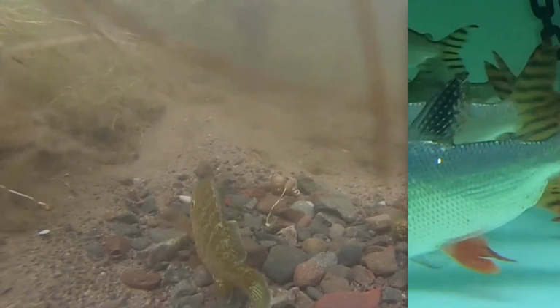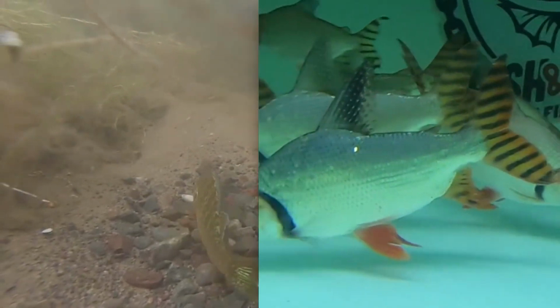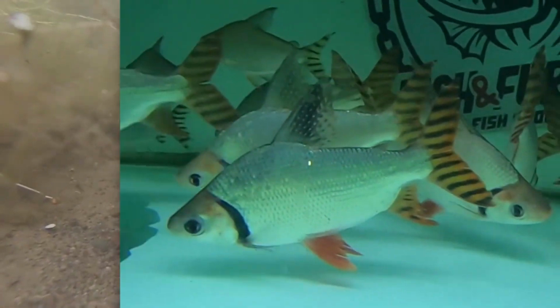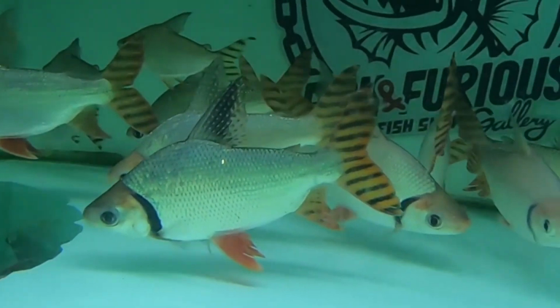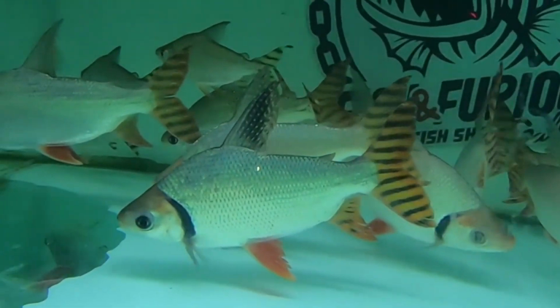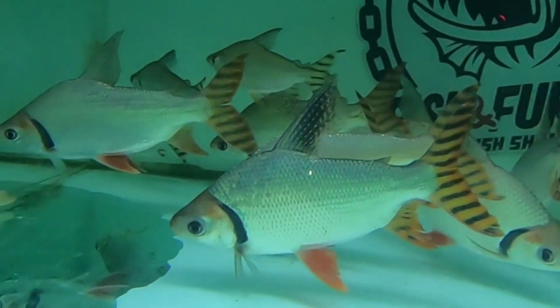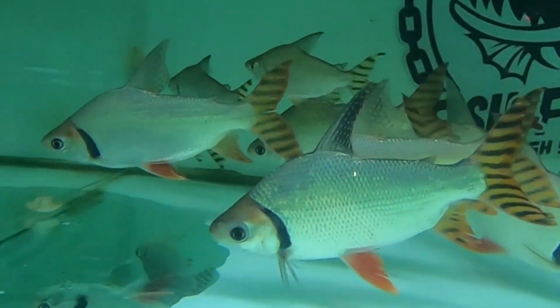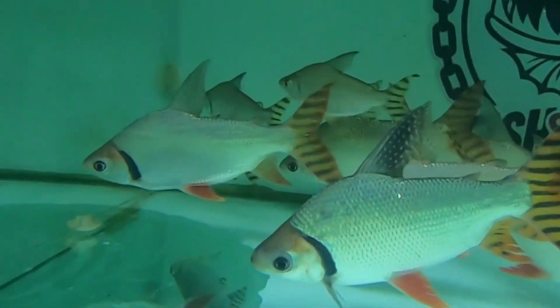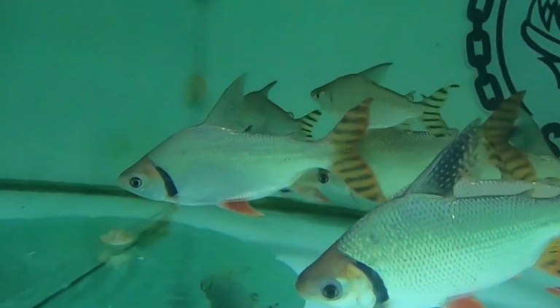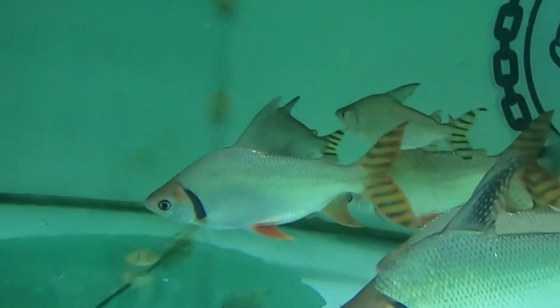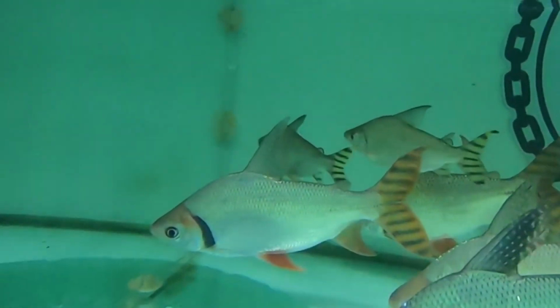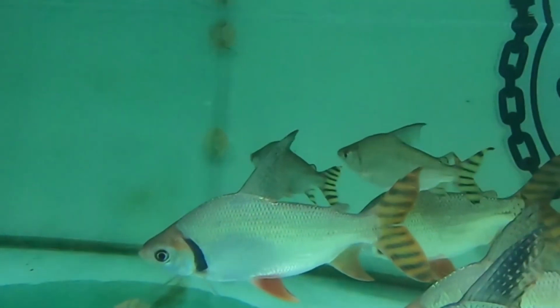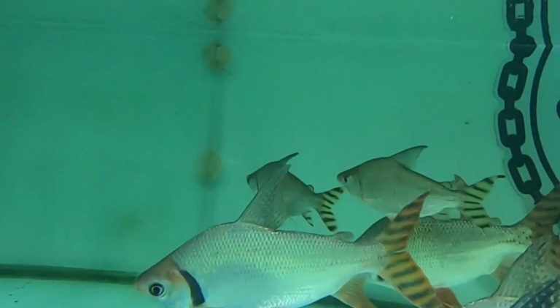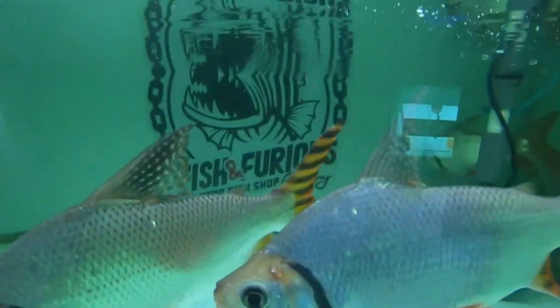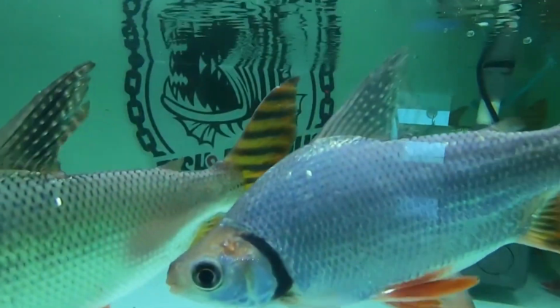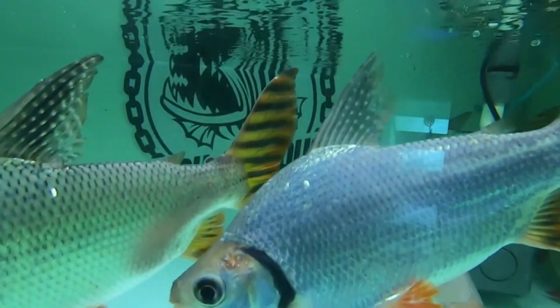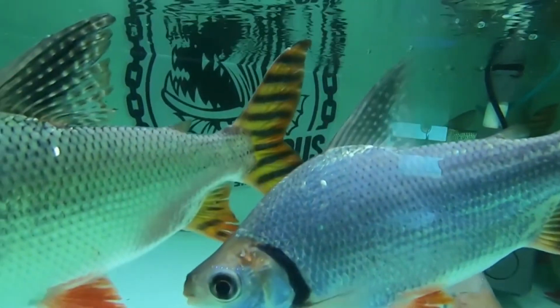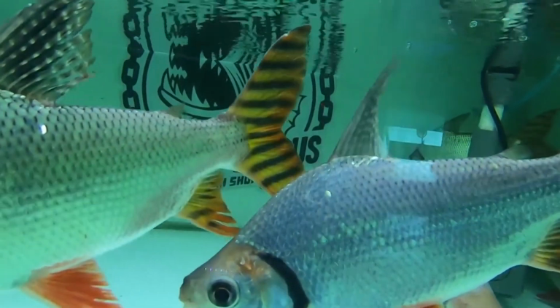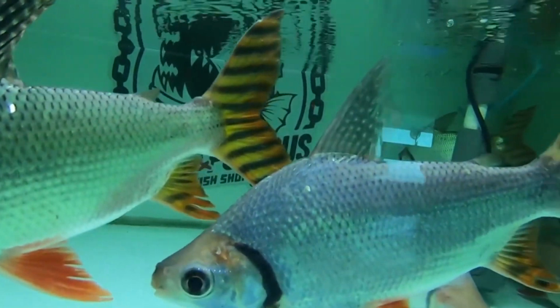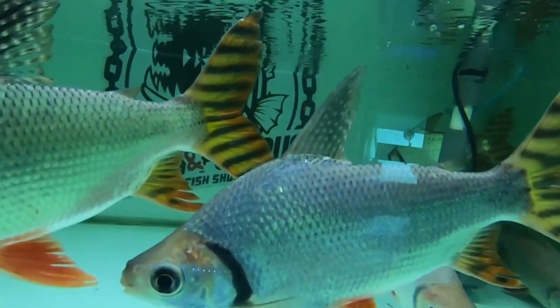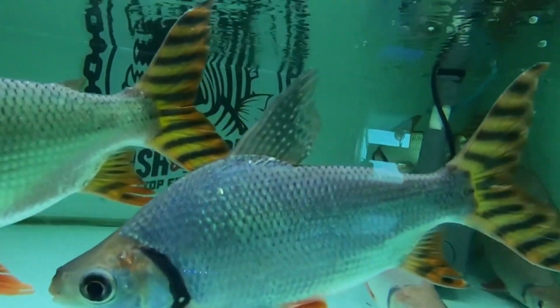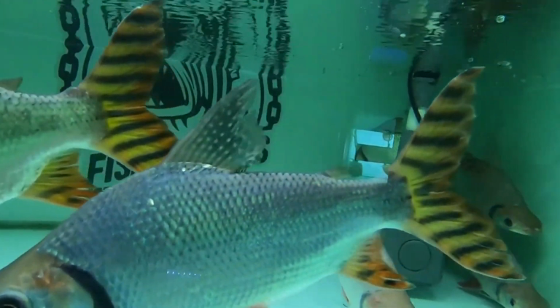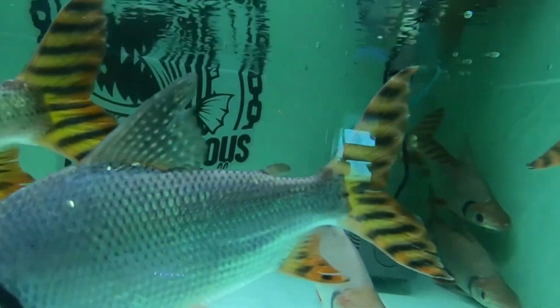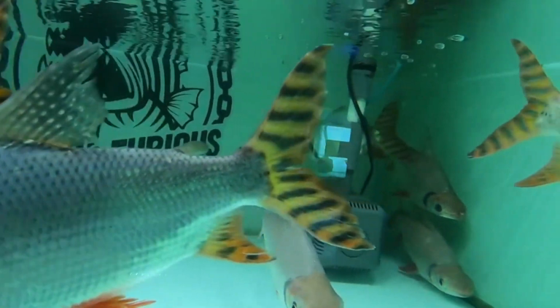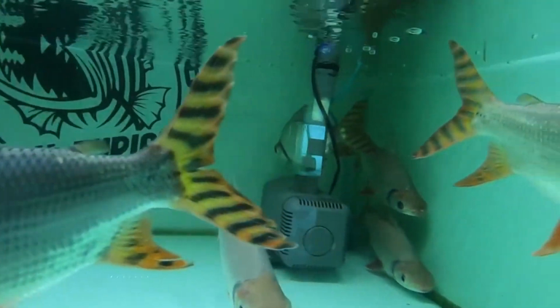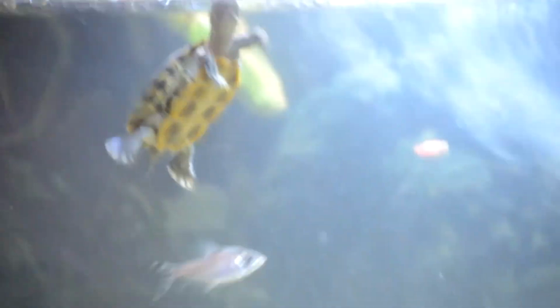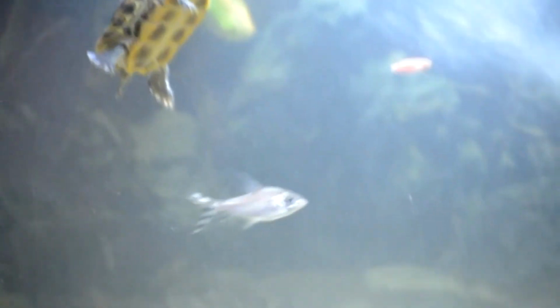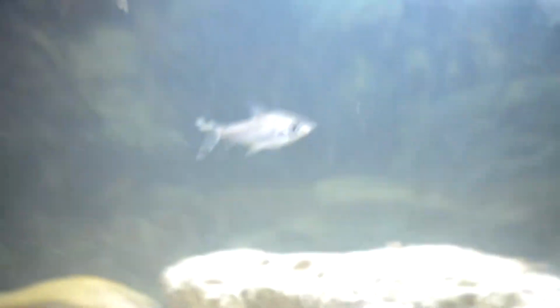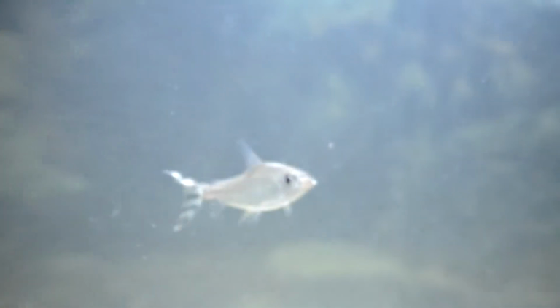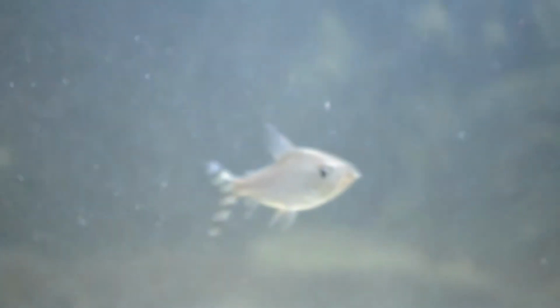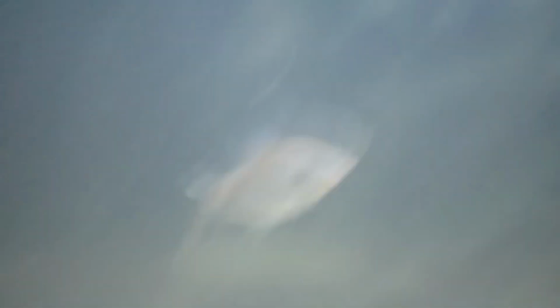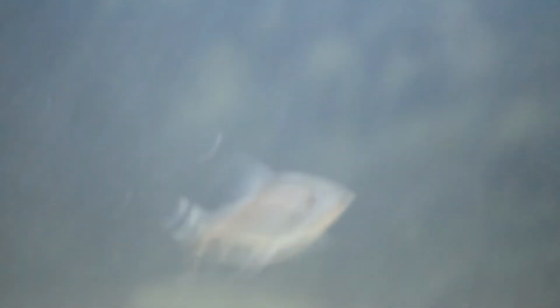There are other fish that have the name flagtail, but aren't related to the fish described in this episode. While they also have a colorful banded tail, they're pretty easy to tell apart just by looking at their dorsal fin. See how this flagtail has a long pointed dorsal fin?